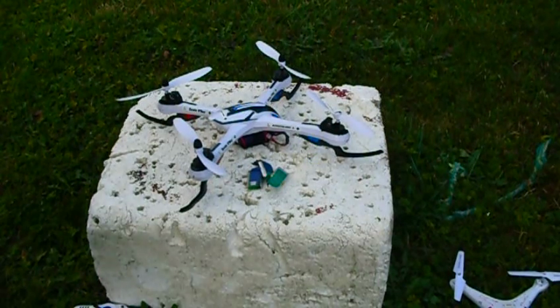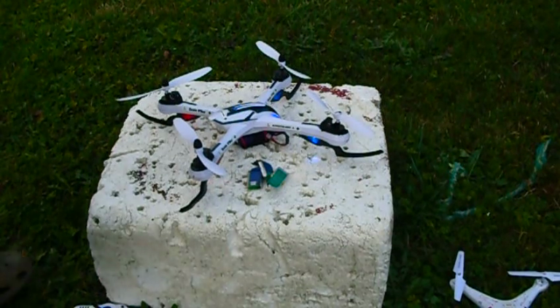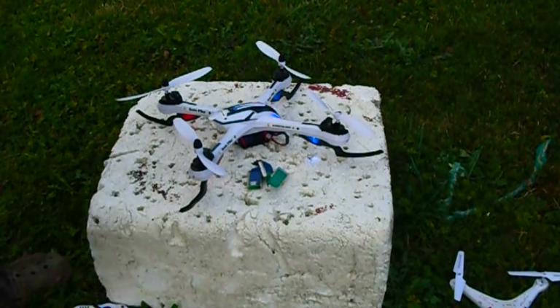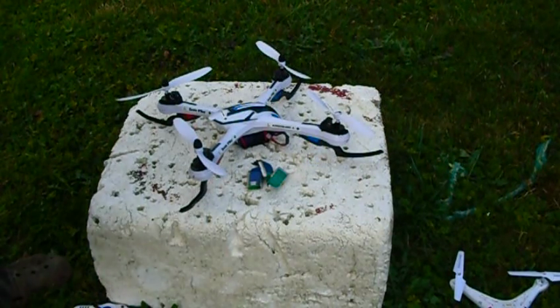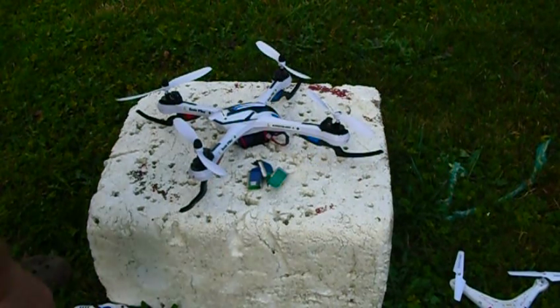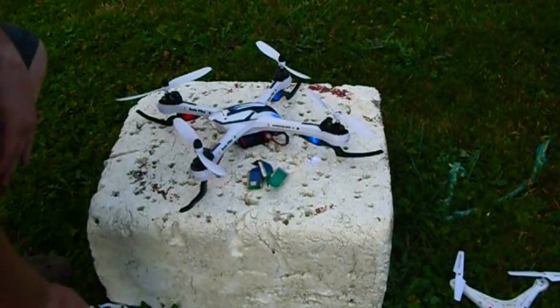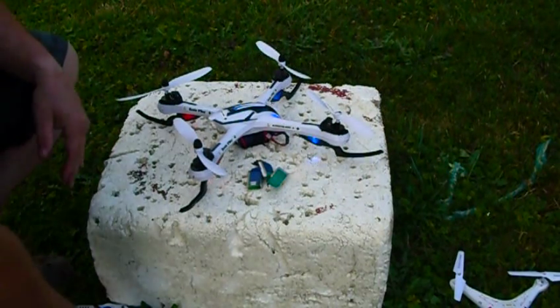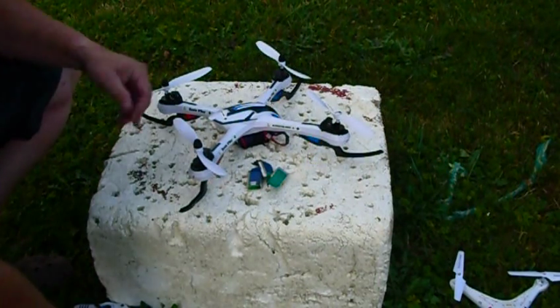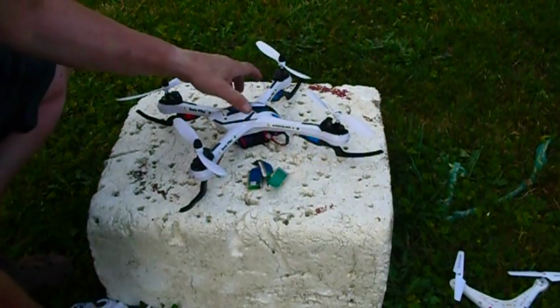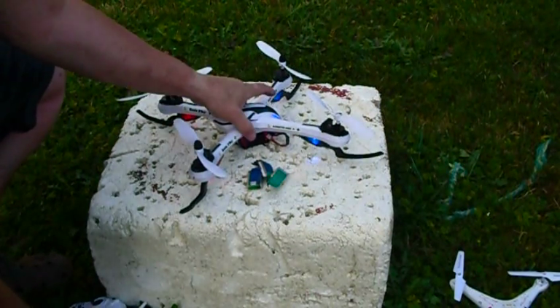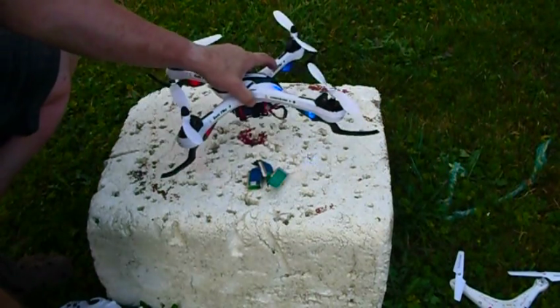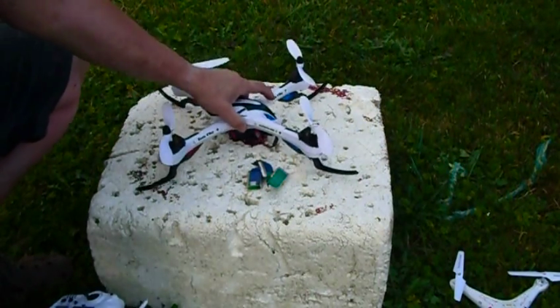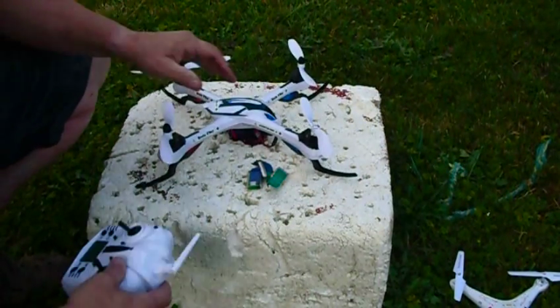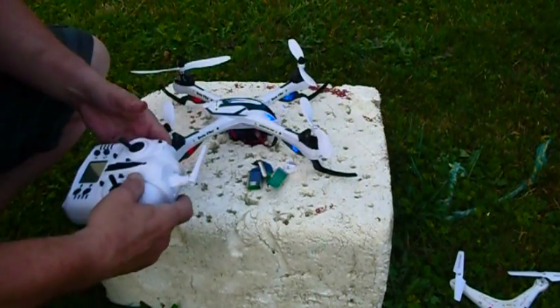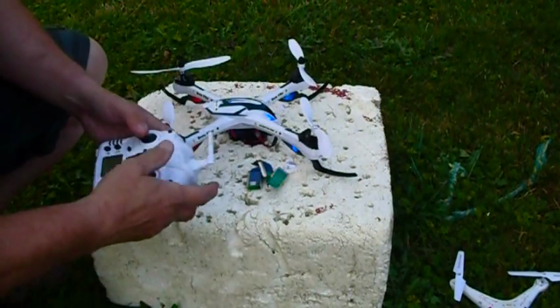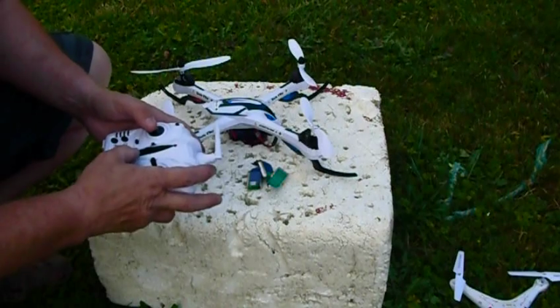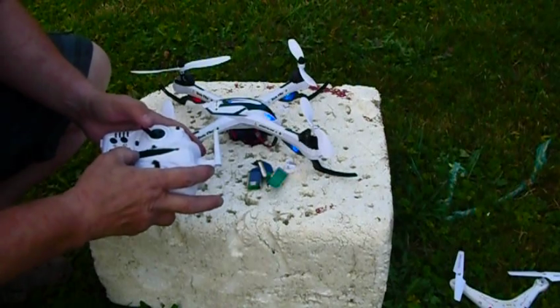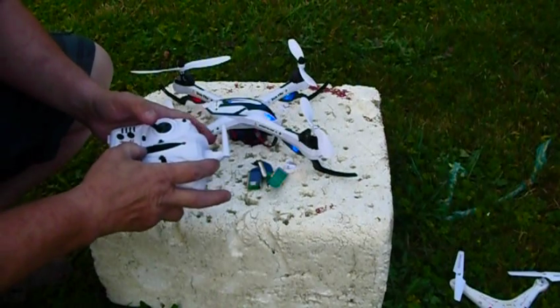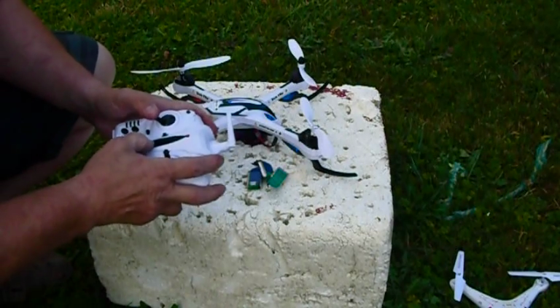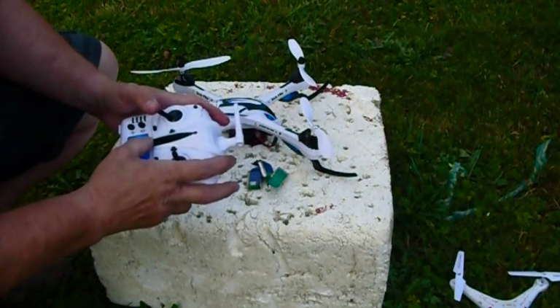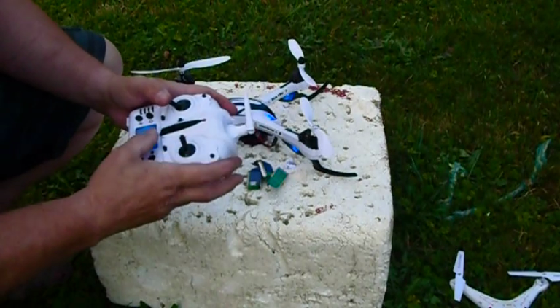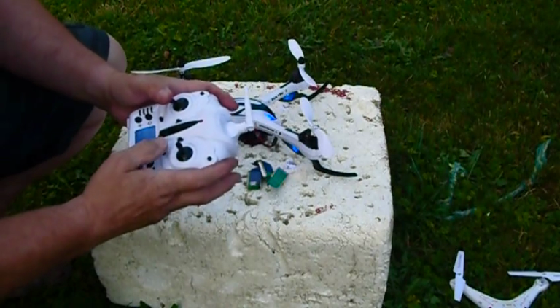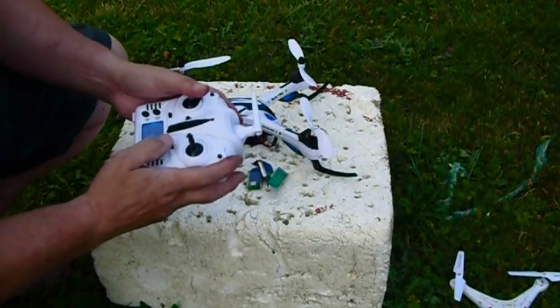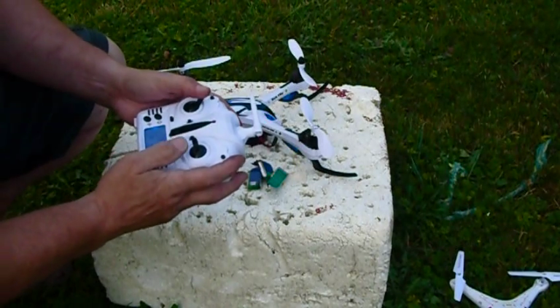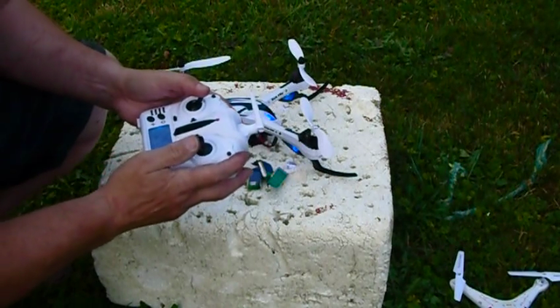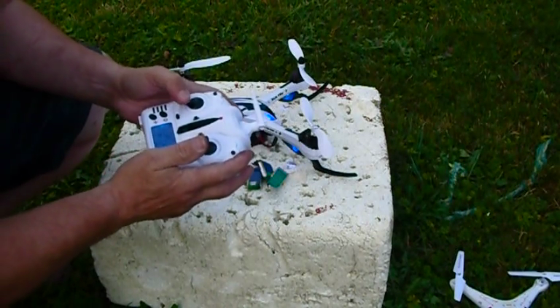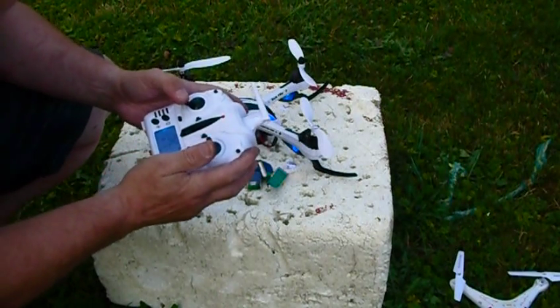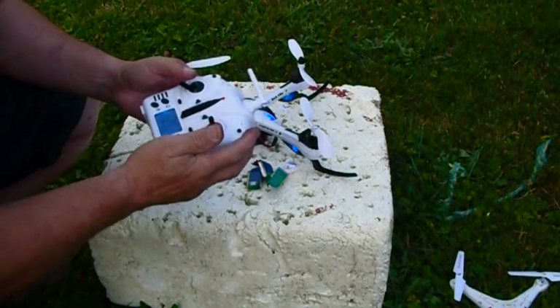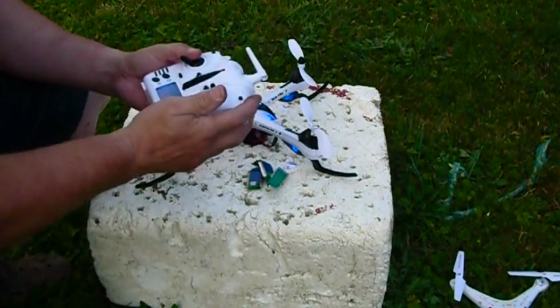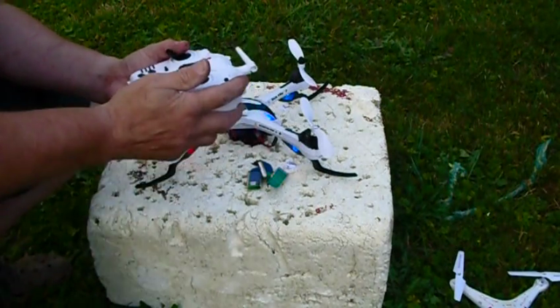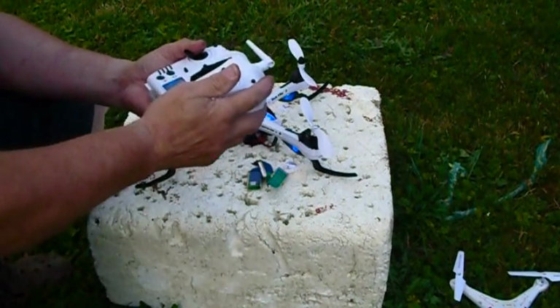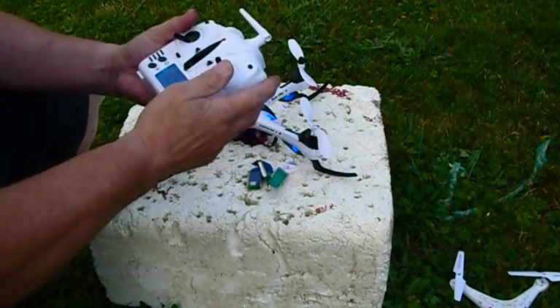Okay, I just plugged it in. It hasn't bound yet. There, it's bound.